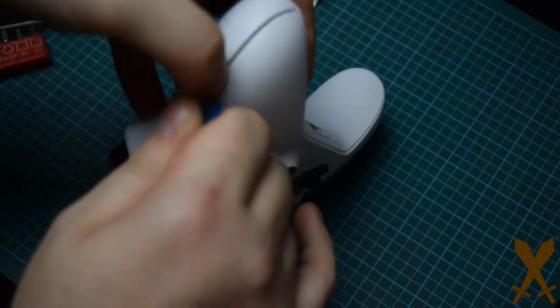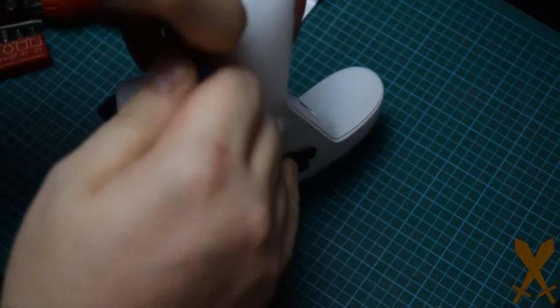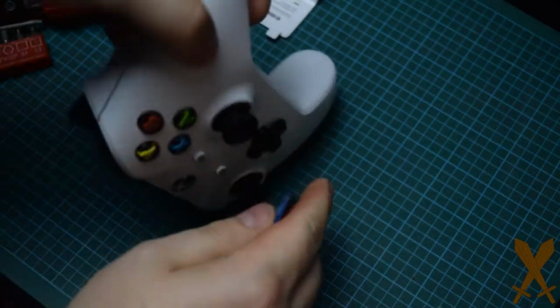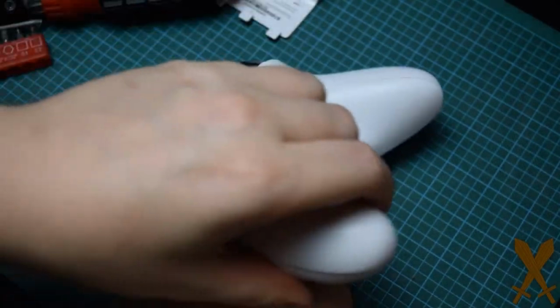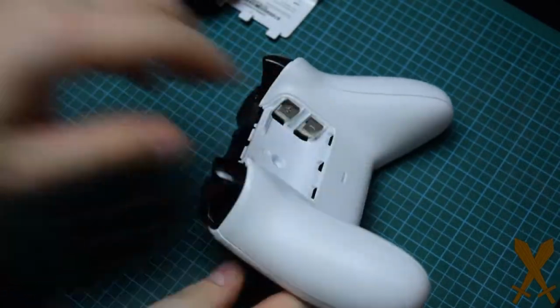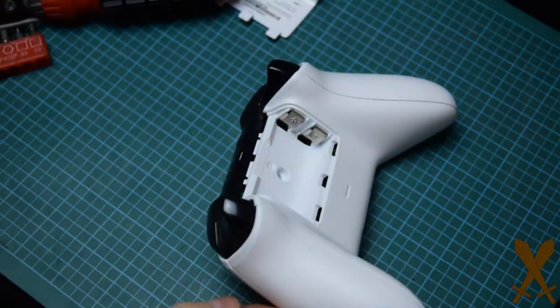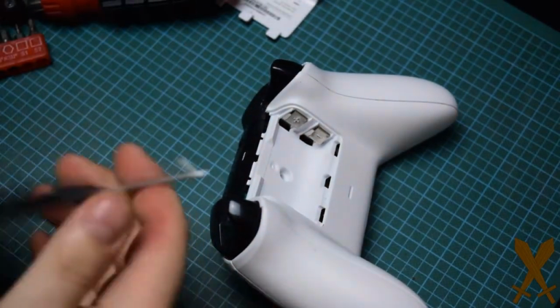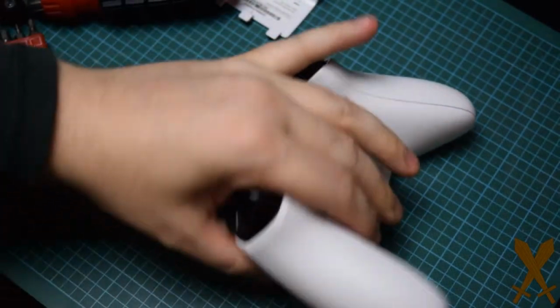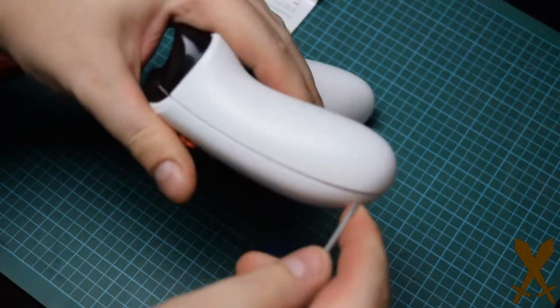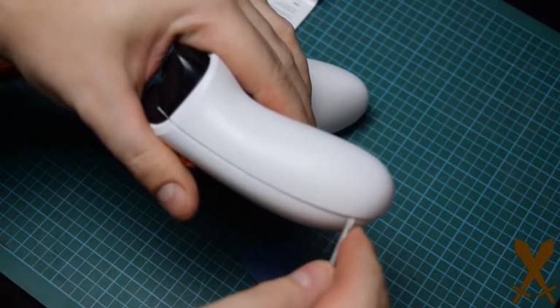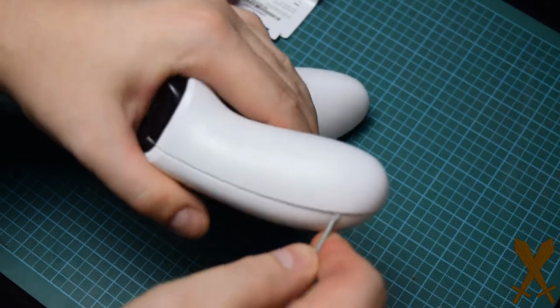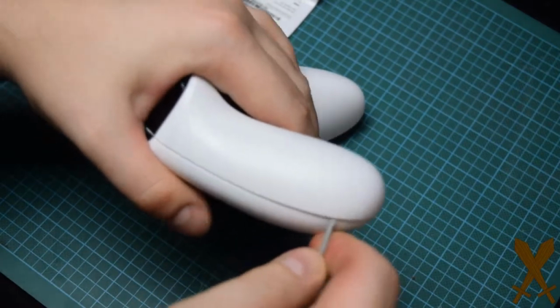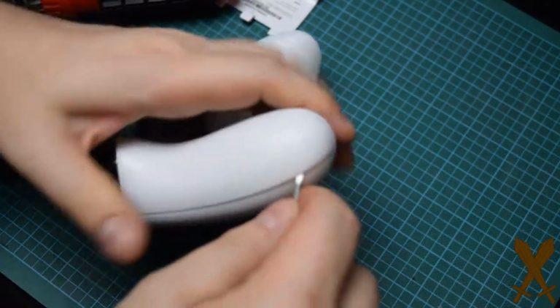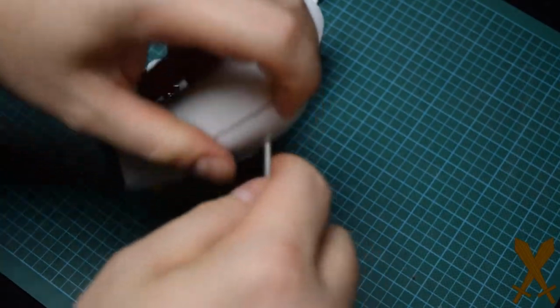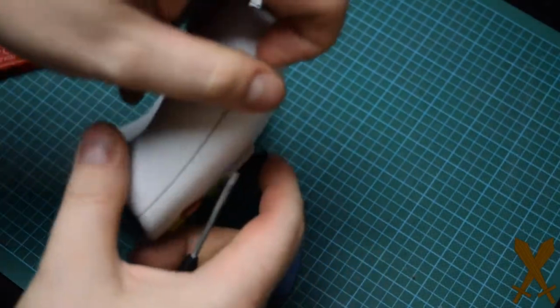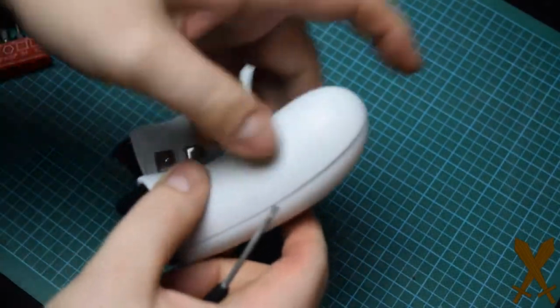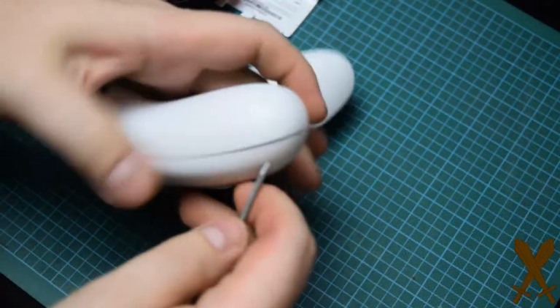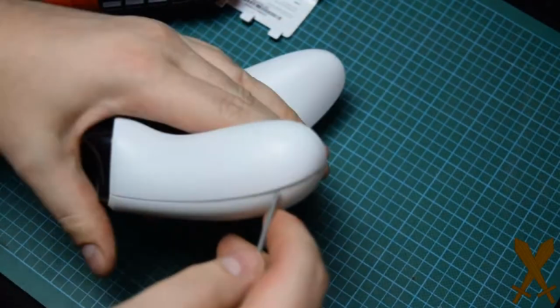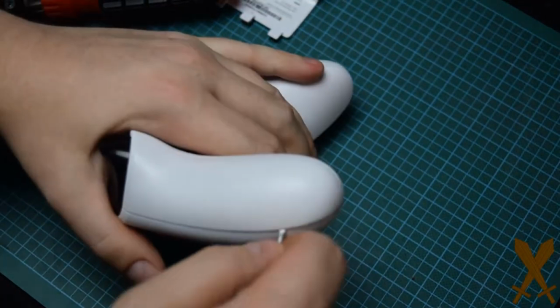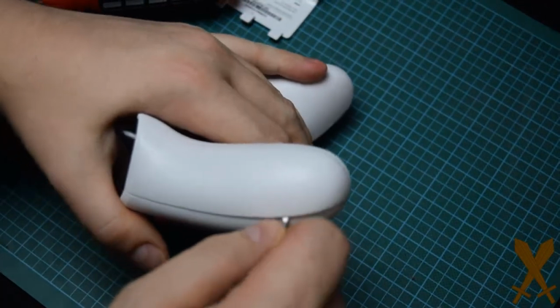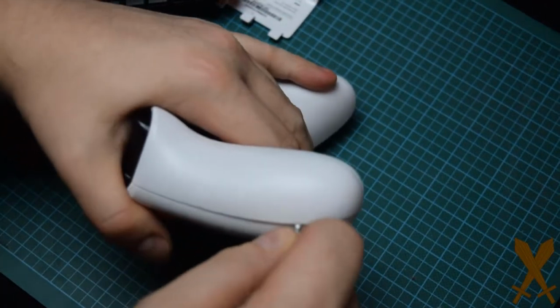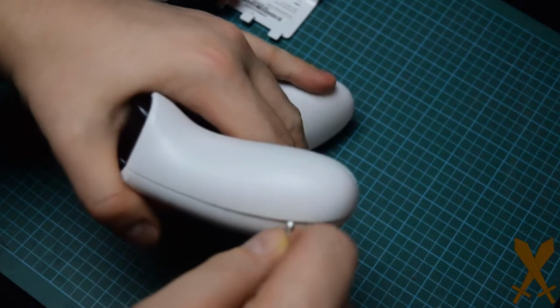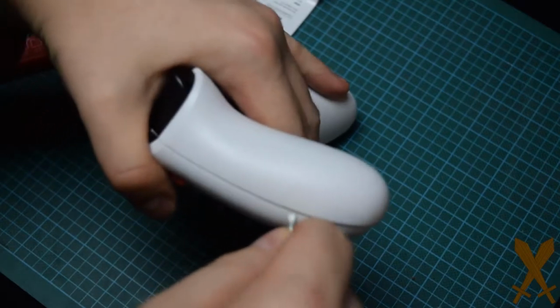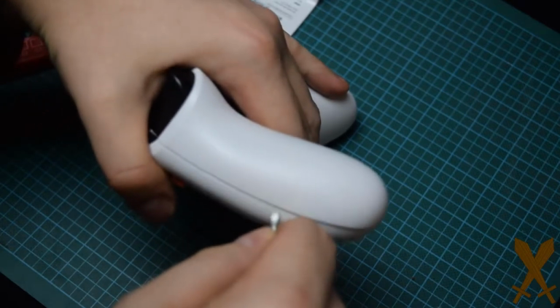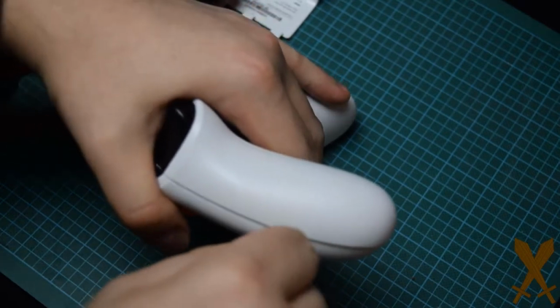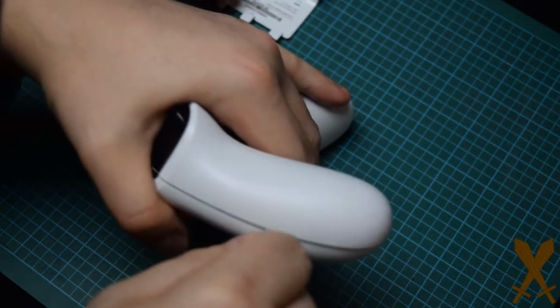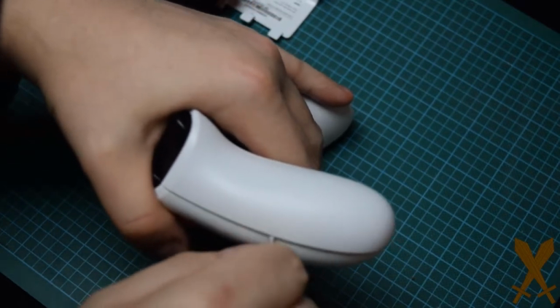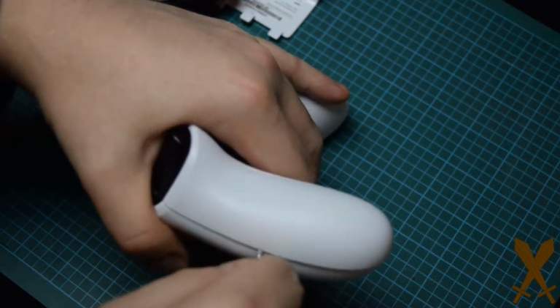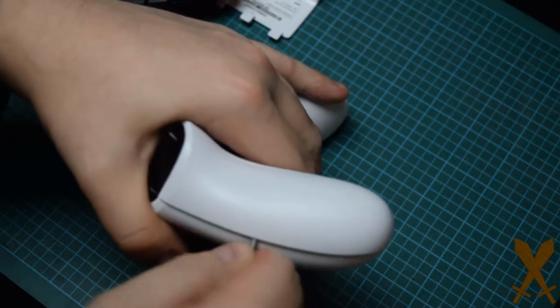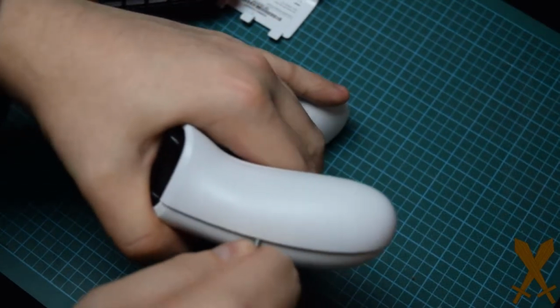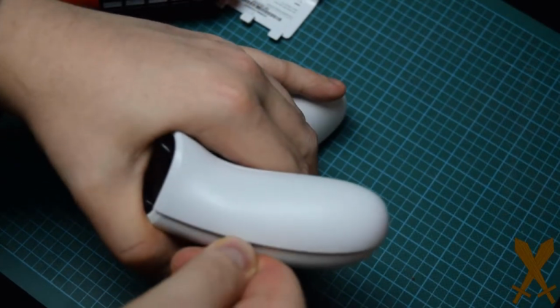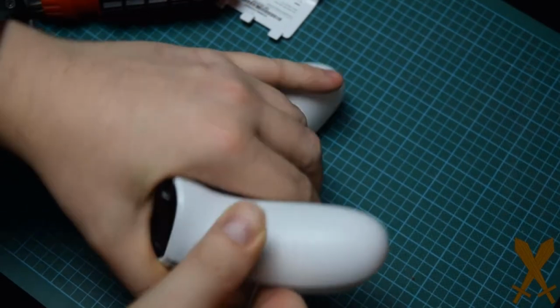First thing you'll have to do is remove the screw that's hidden underneath the sticker in the battery compartment, and then the sides need to be carefully unclipped. This is a little tricky, and the first time I tried it, I actually busted one of the clips, which is not a big deal, but you want to do your best to avoid that if you can.